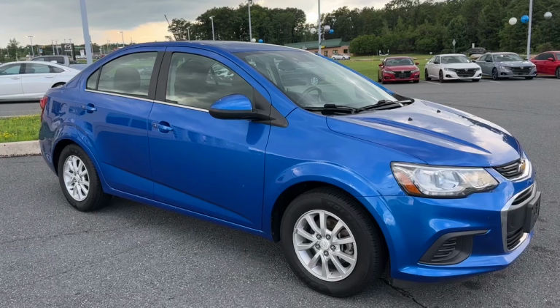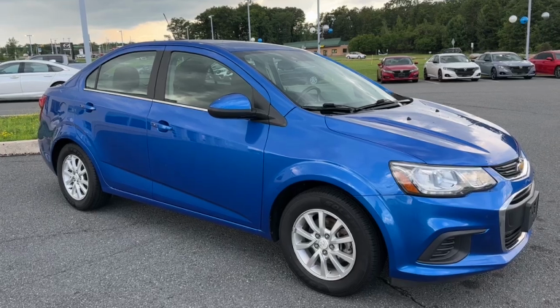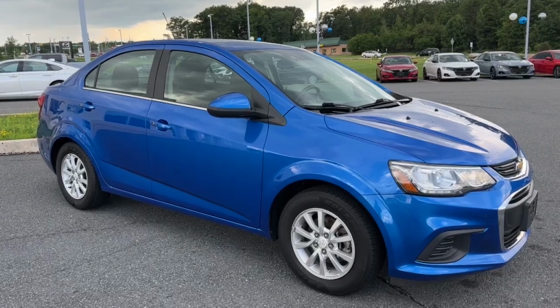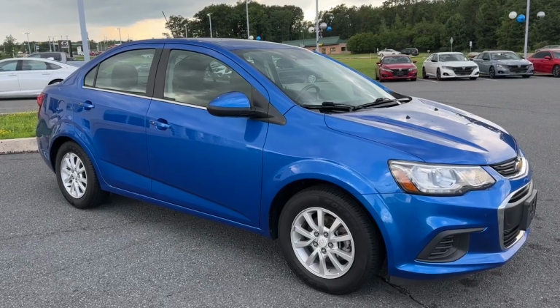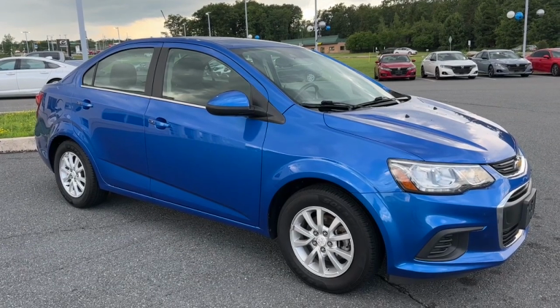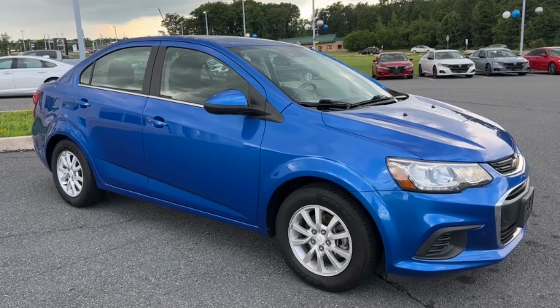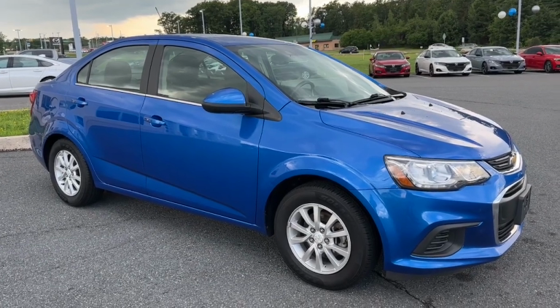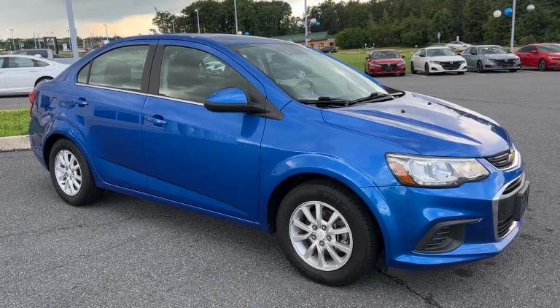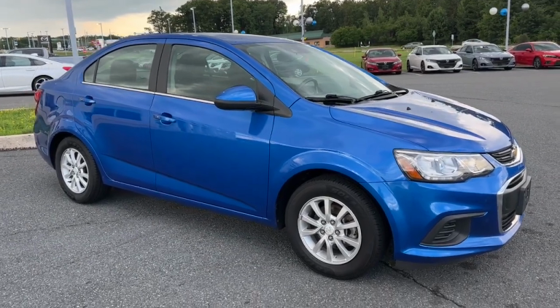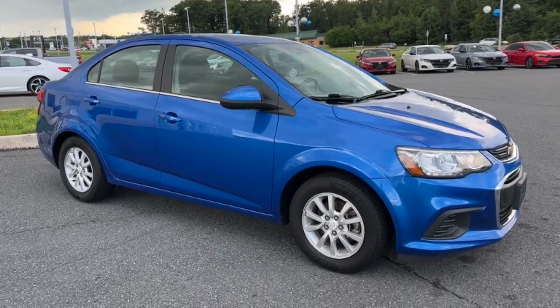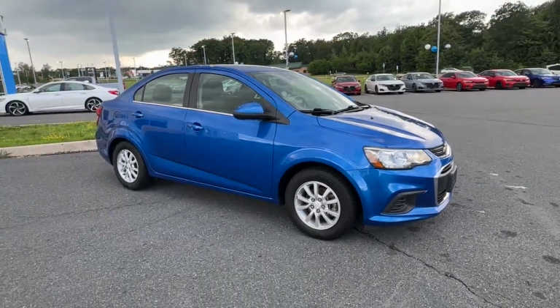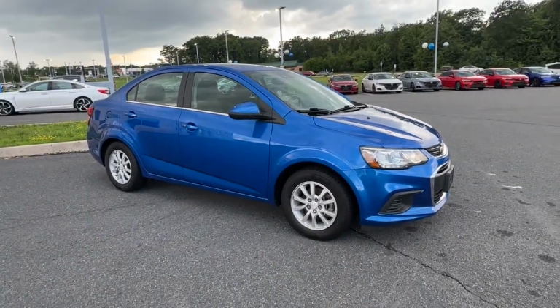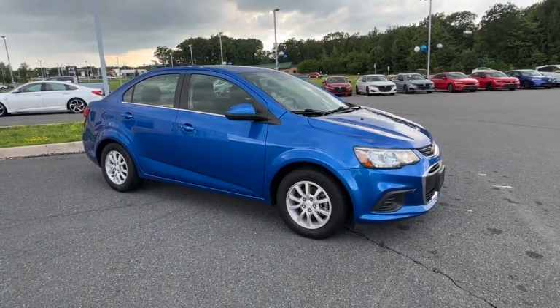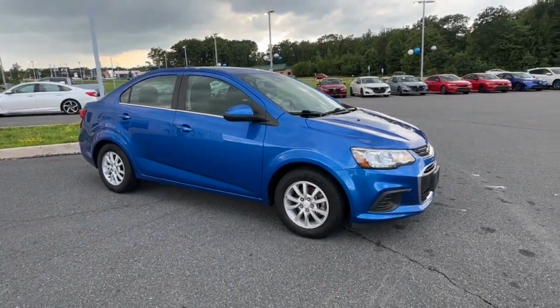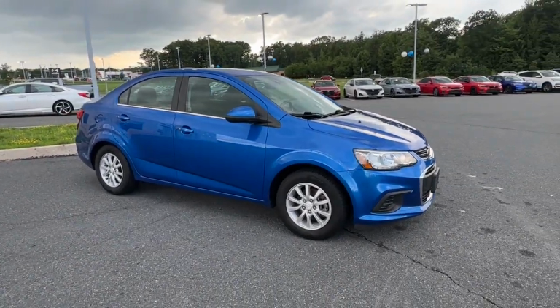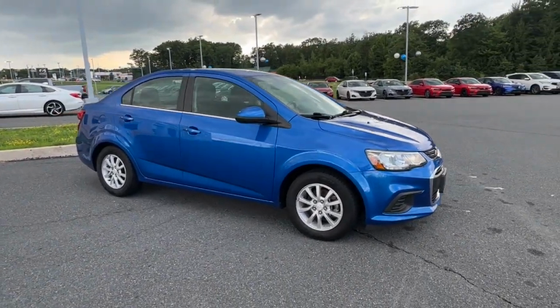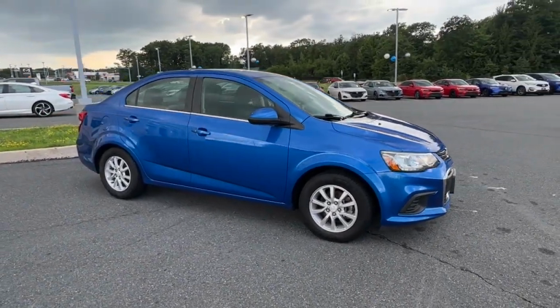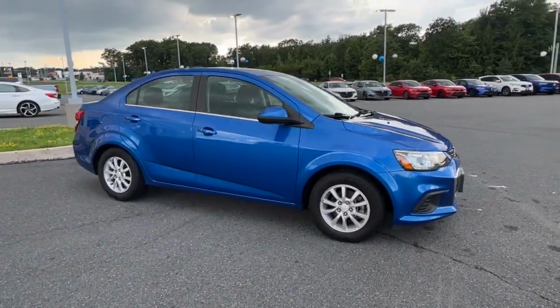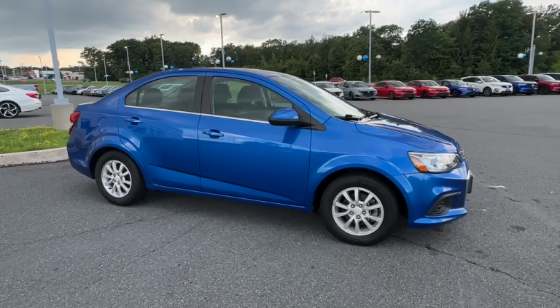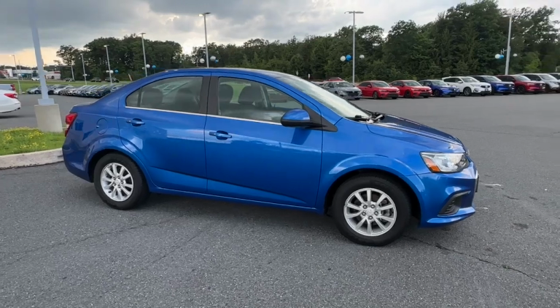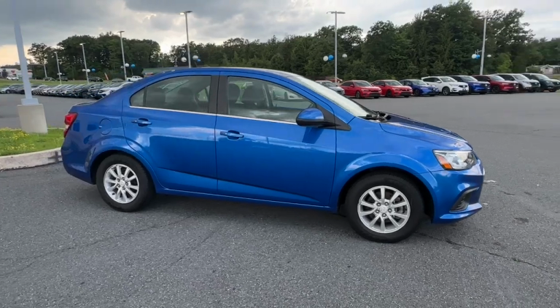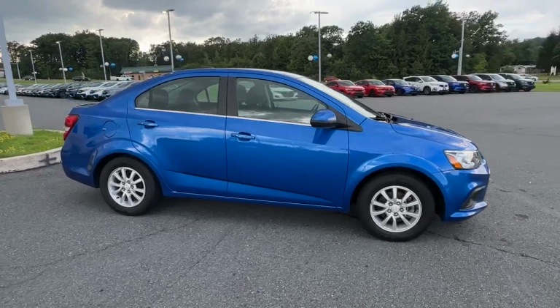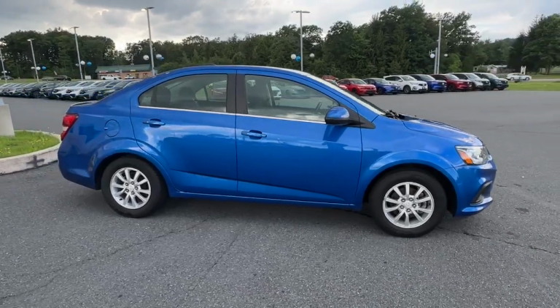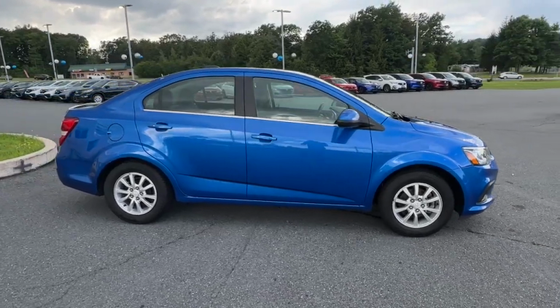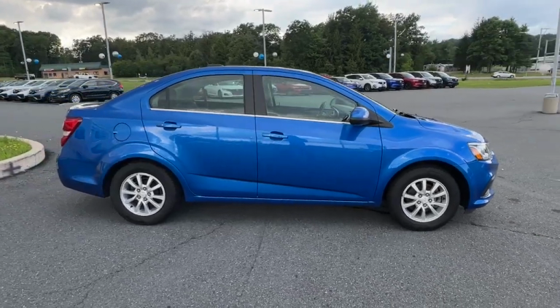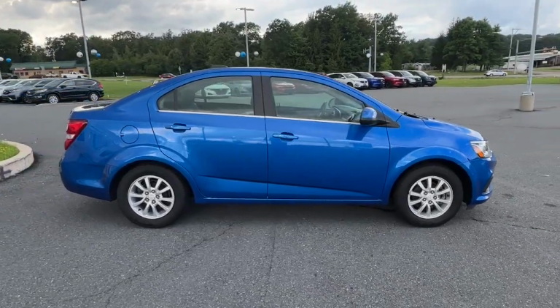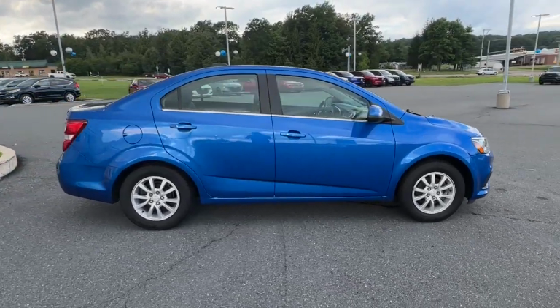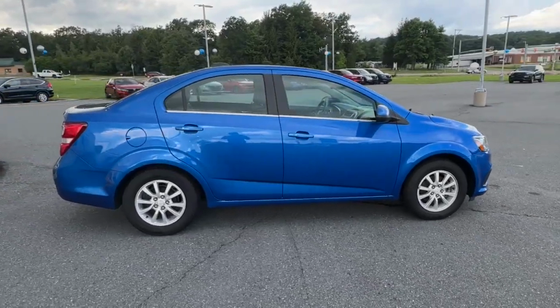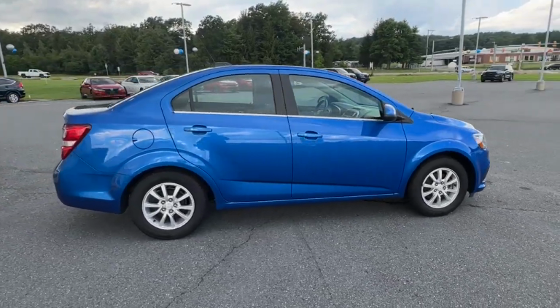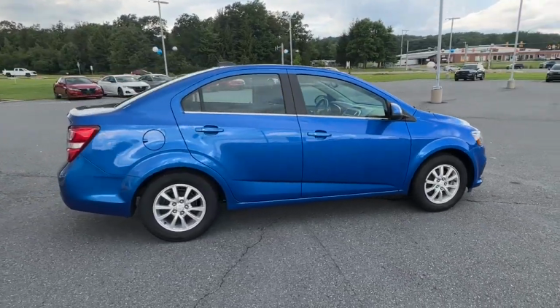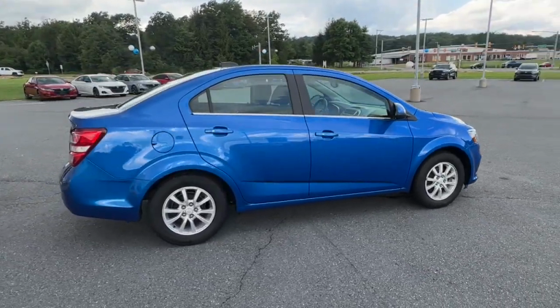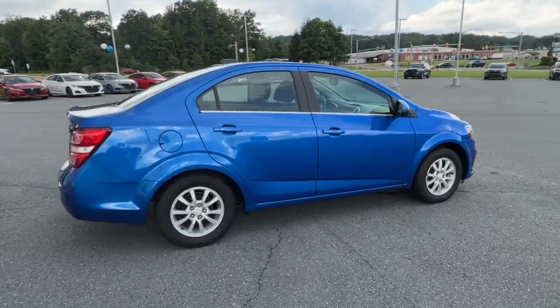Hop into the 2018 Chevrolet Sonic. With less than 40,000 miles on the odometer, this vehicle stands out from the rest.